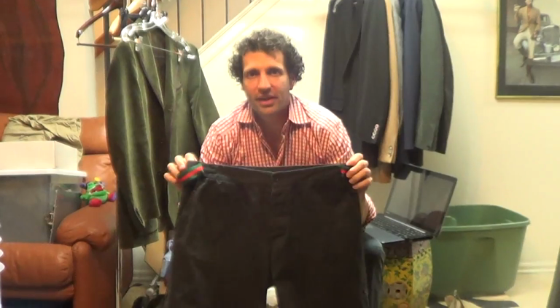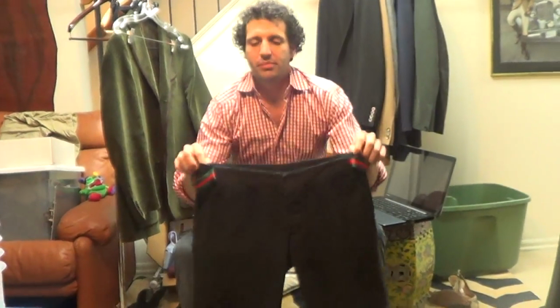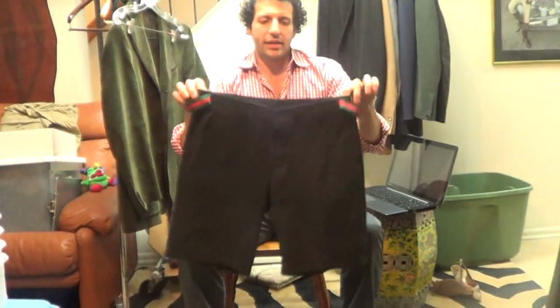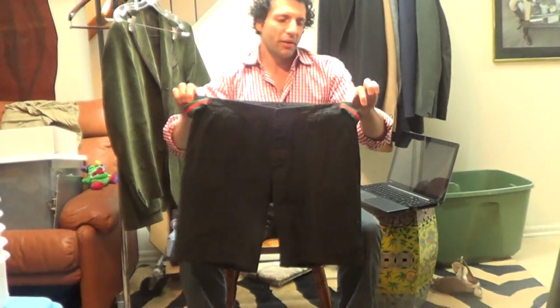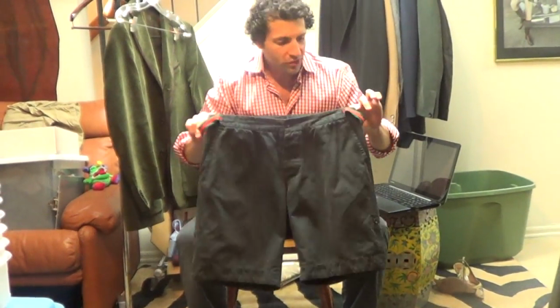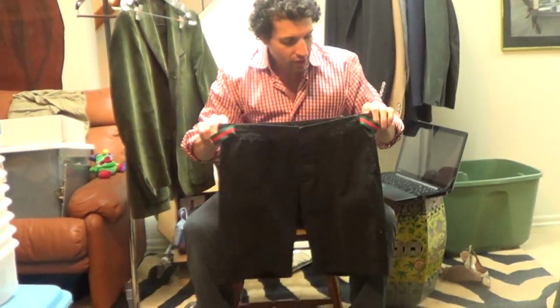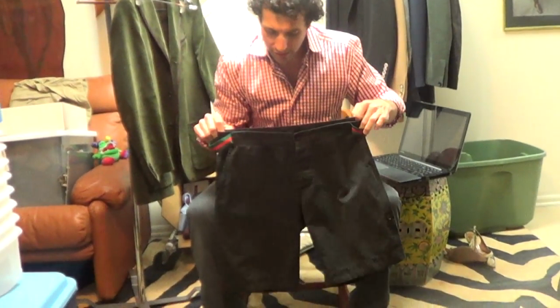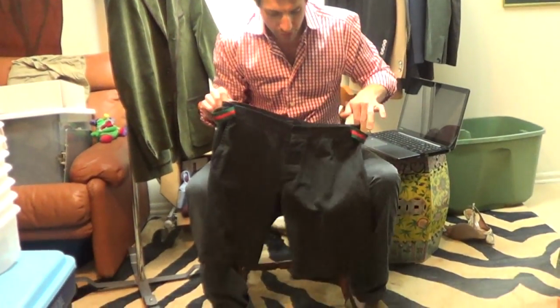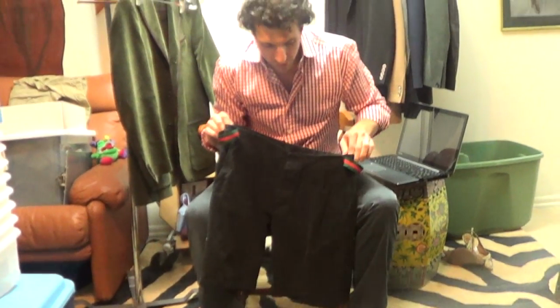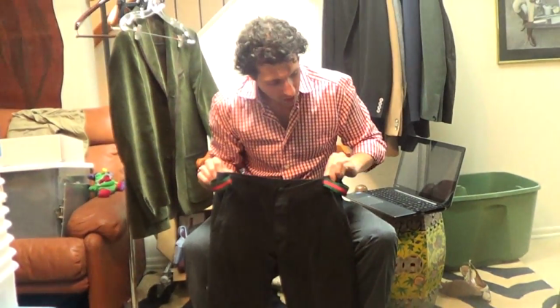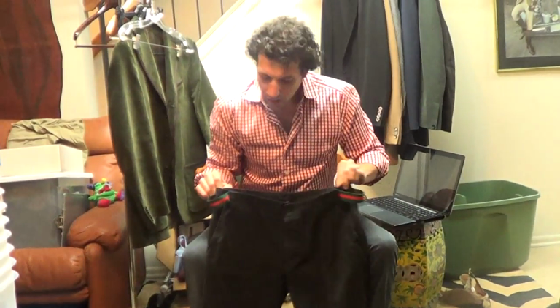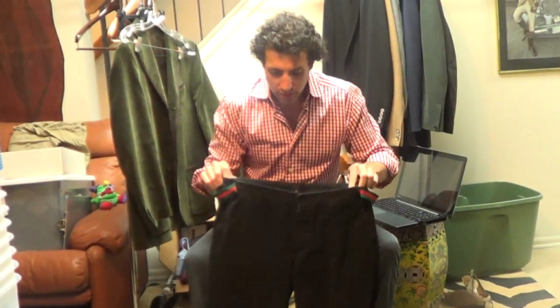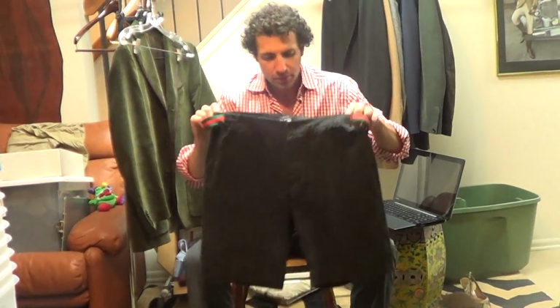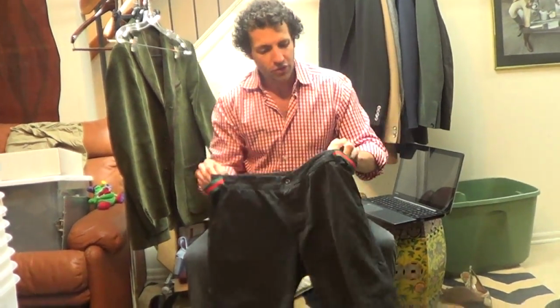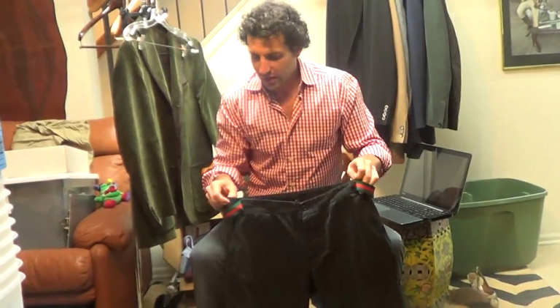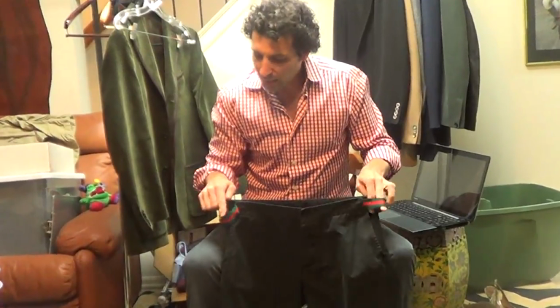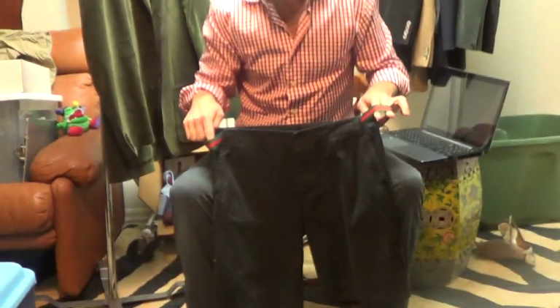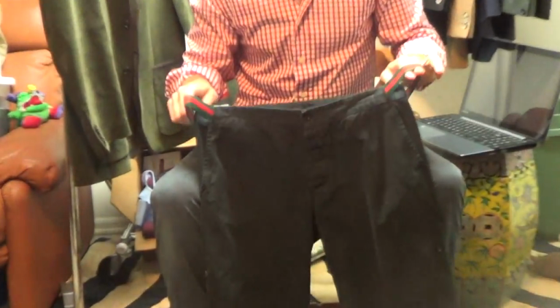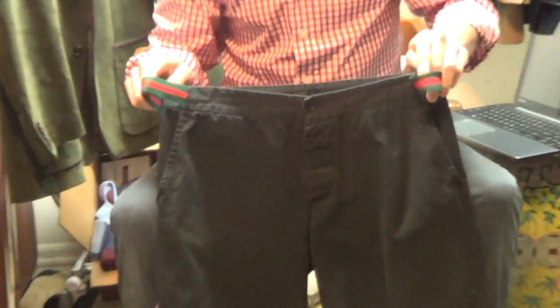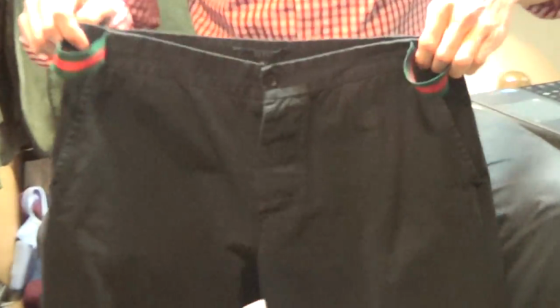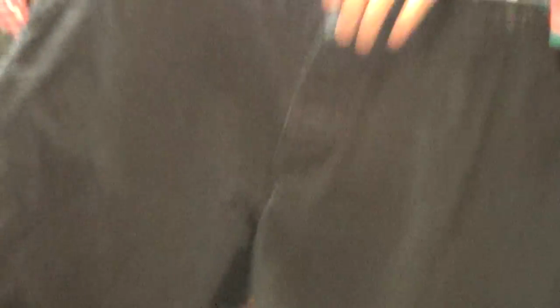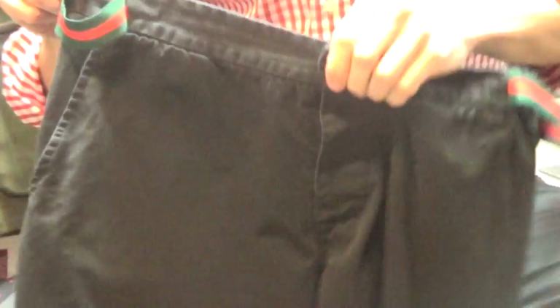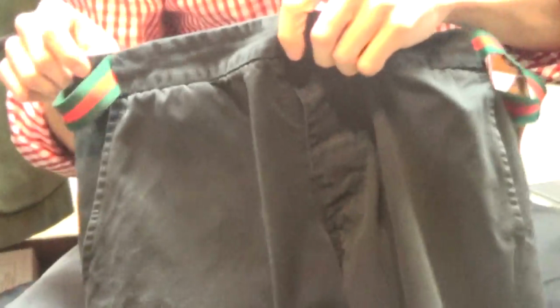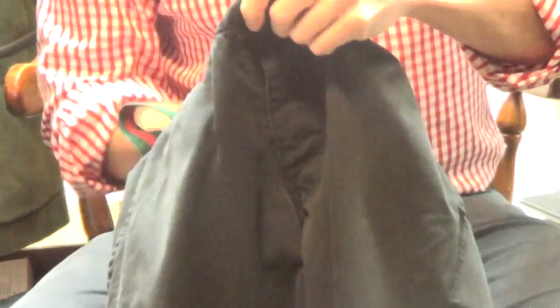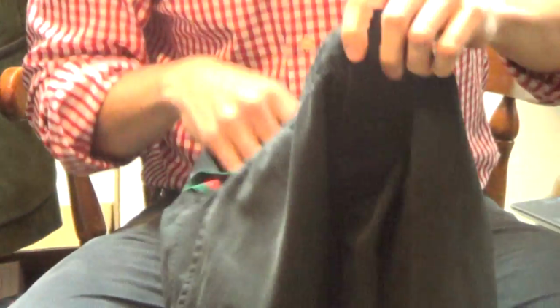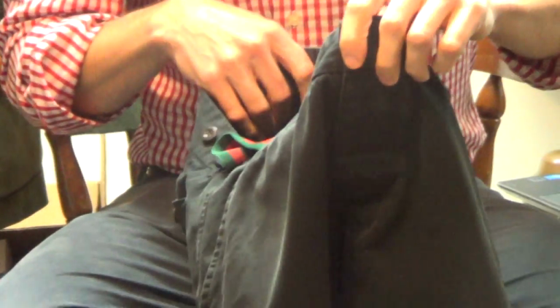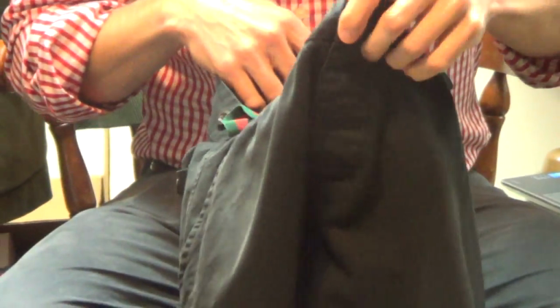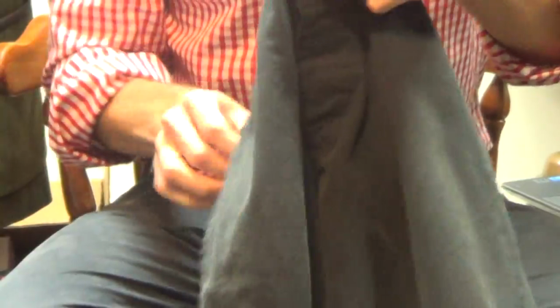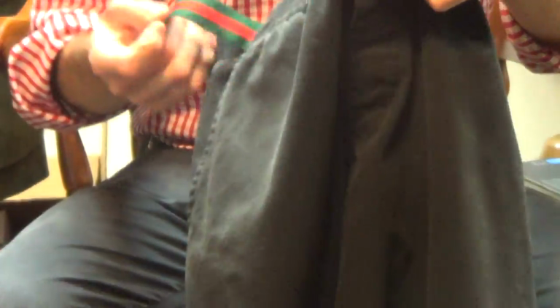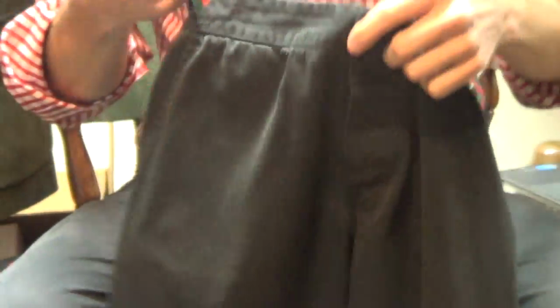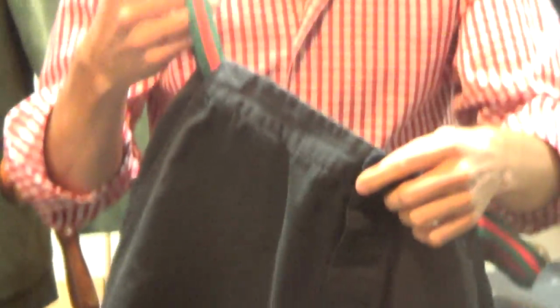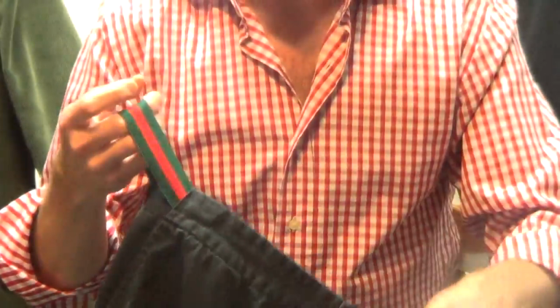Hi, thanks for hitting play. Got a pair of shorts here. I wouldn't normally list a pair of shorts that had a problem, but these are Gucci's and there's a lot of Gucci people out there that are going to want them, so let's describe the problems.